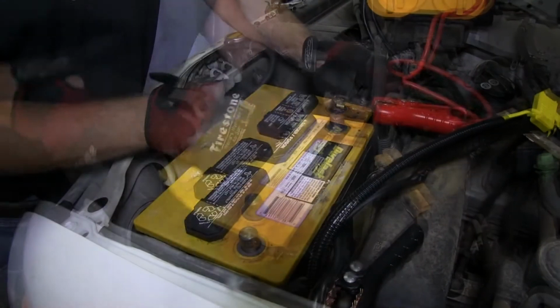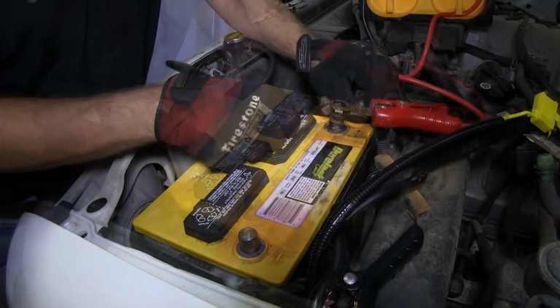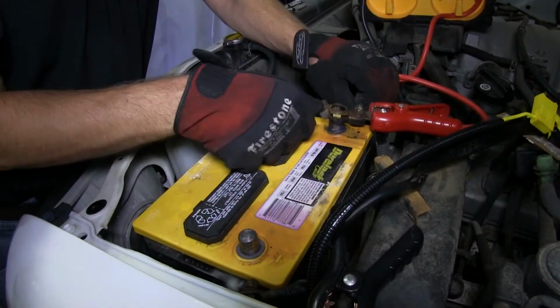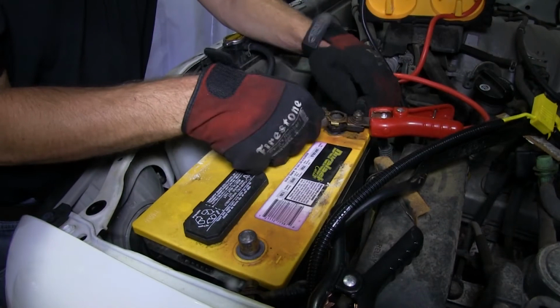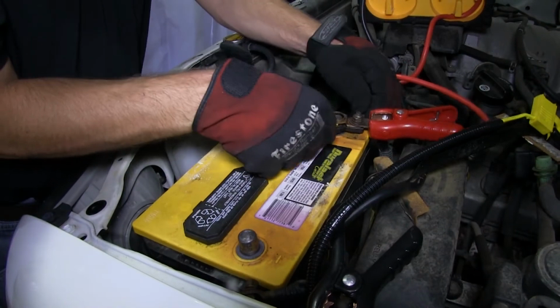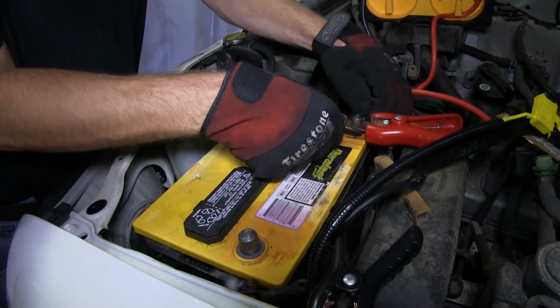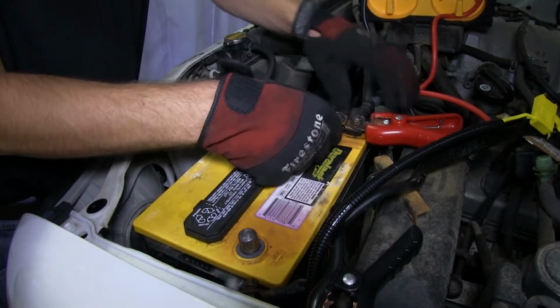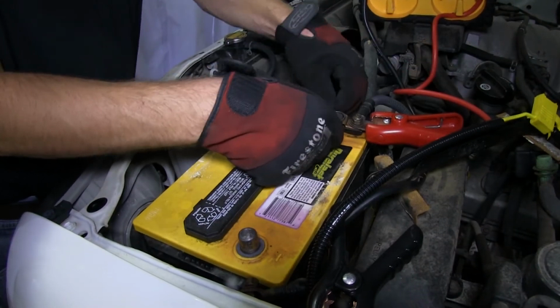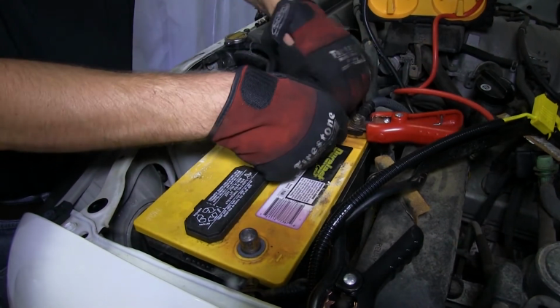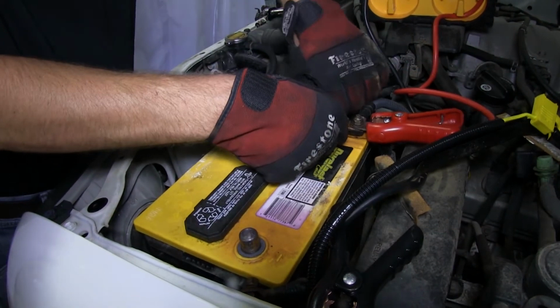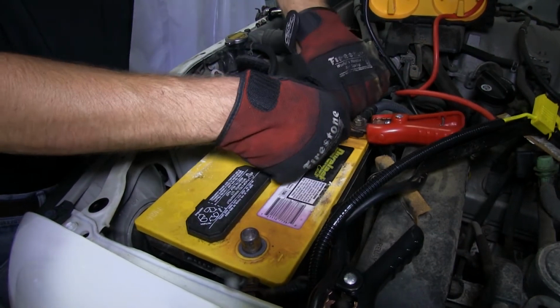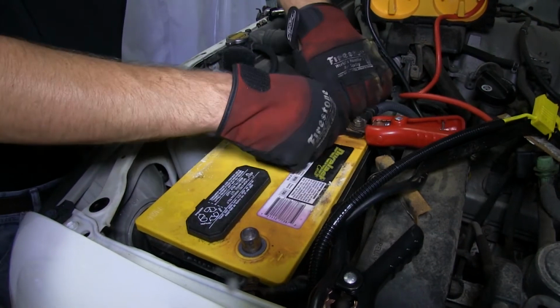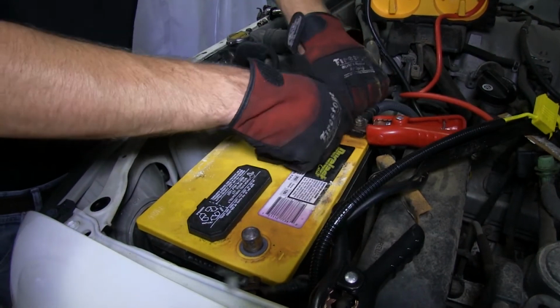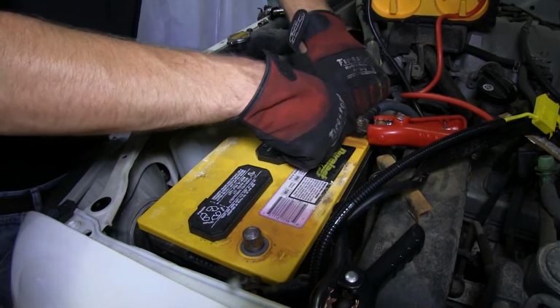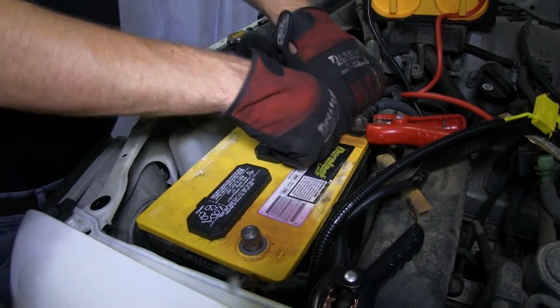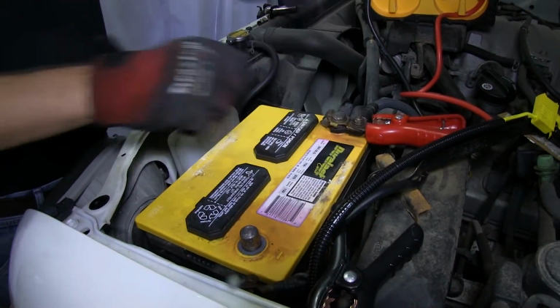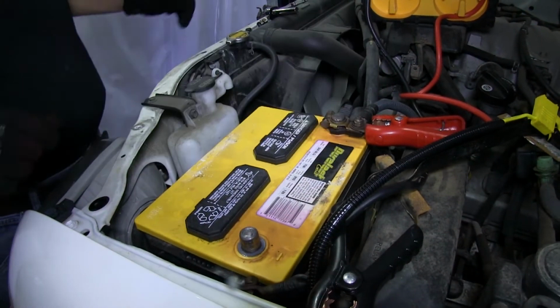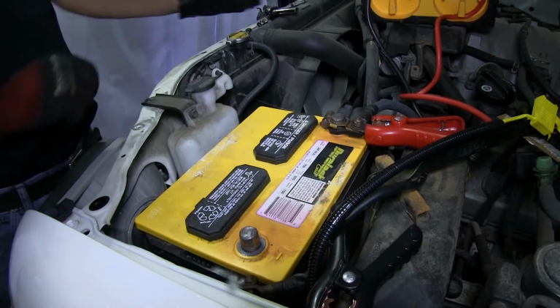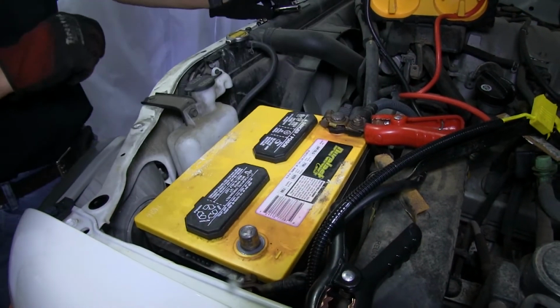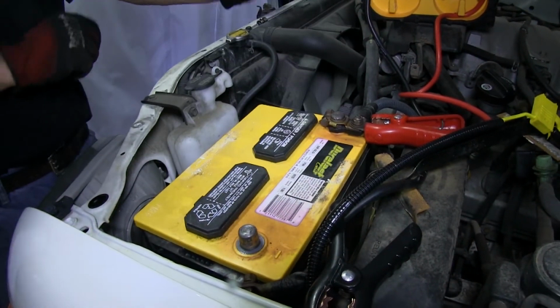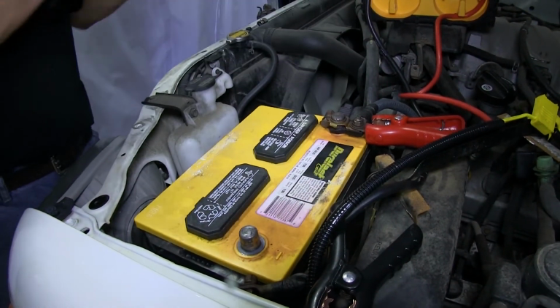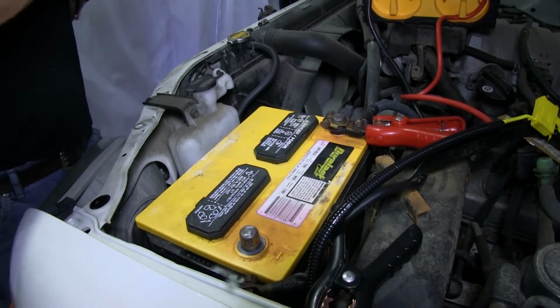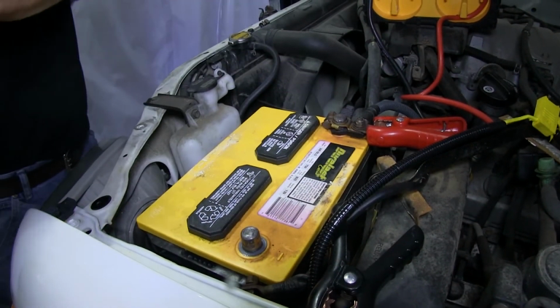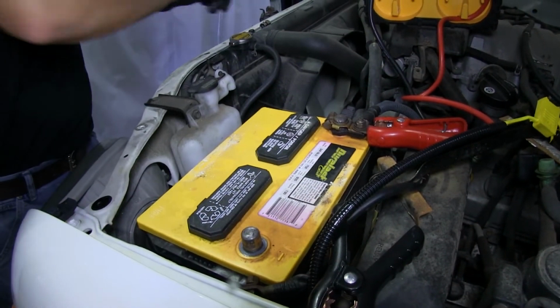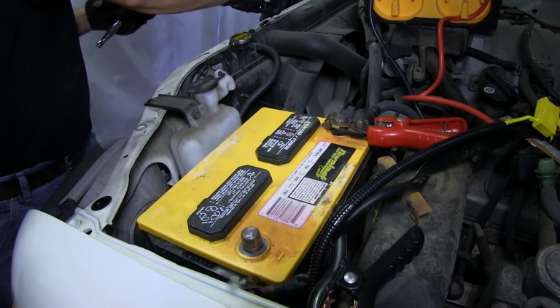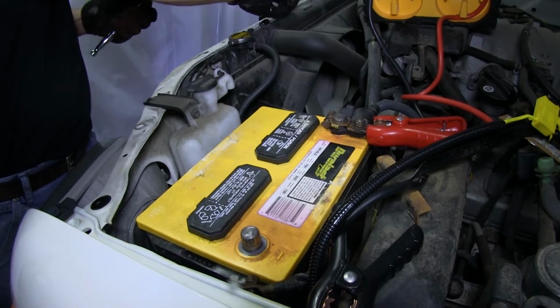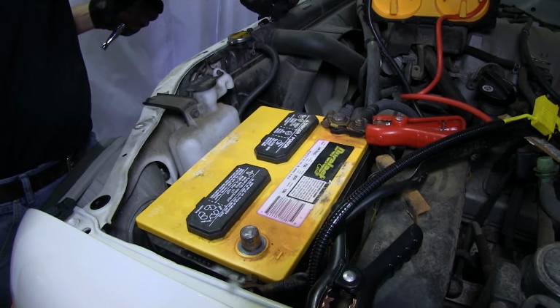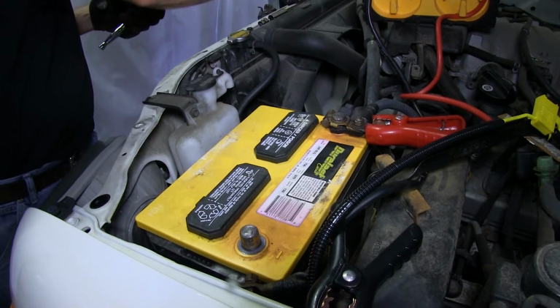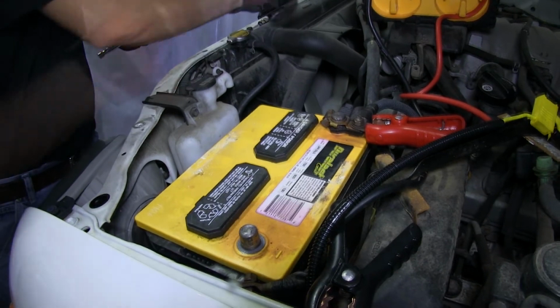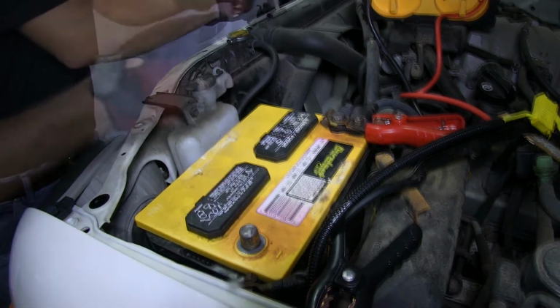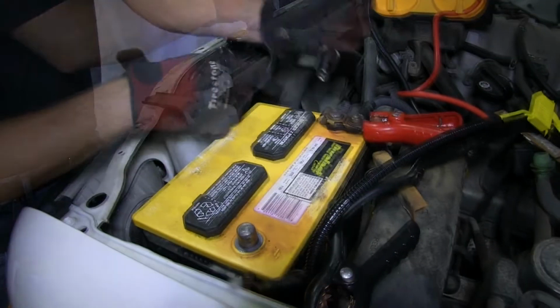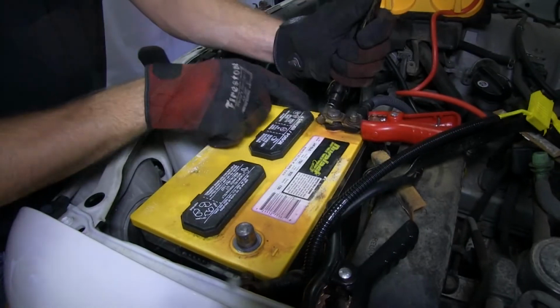As we reinstall the battery, we'll remove the jump box cables after we reconnect the battery cables to the battery terminals.